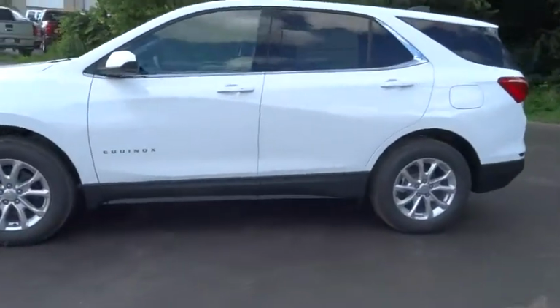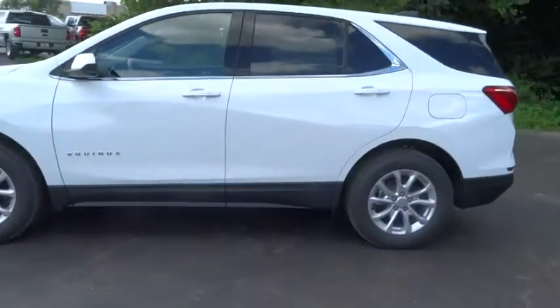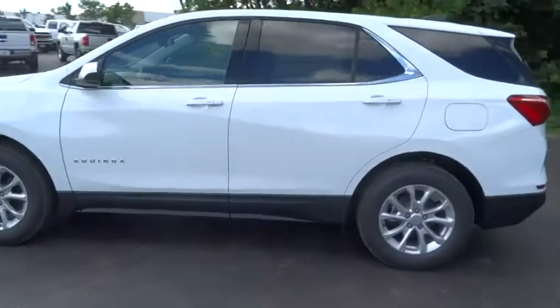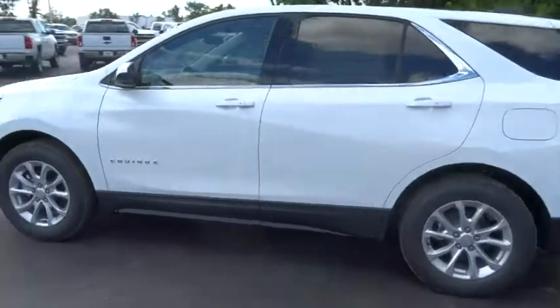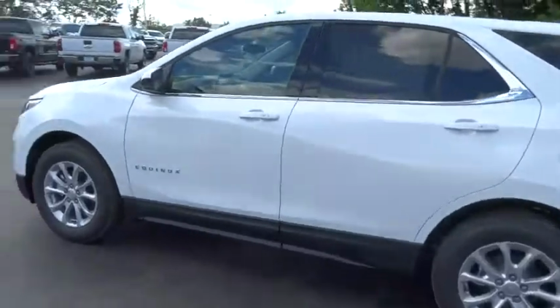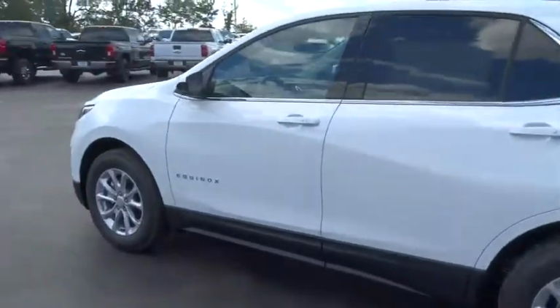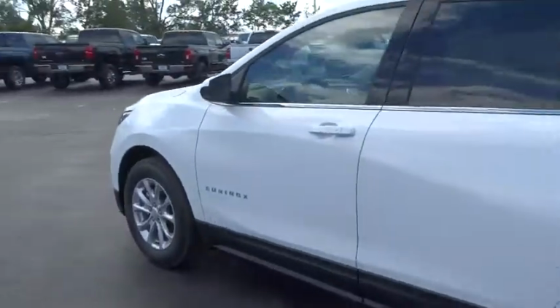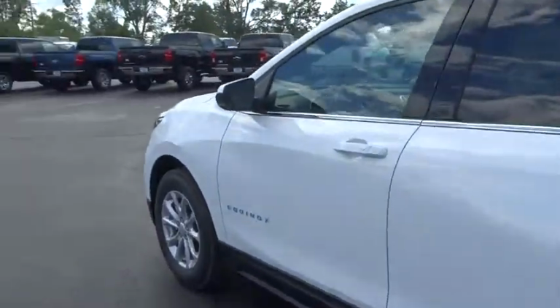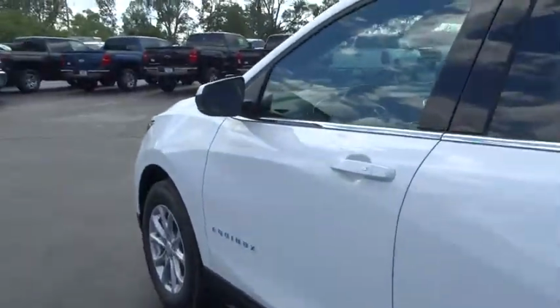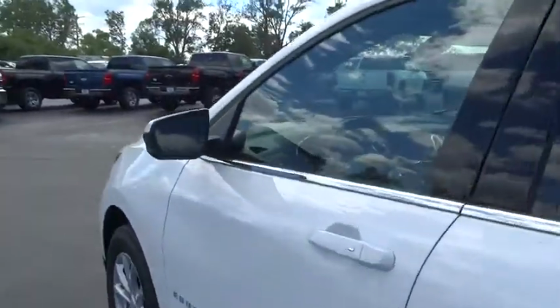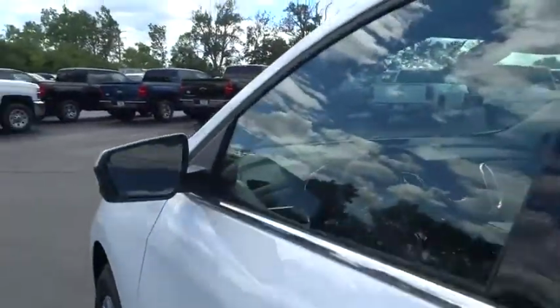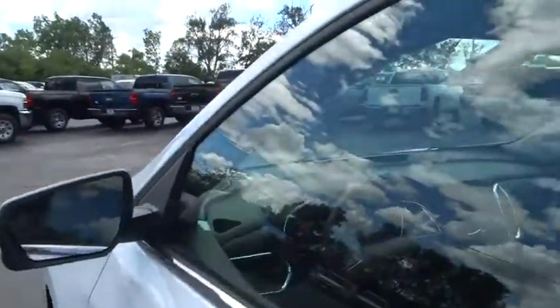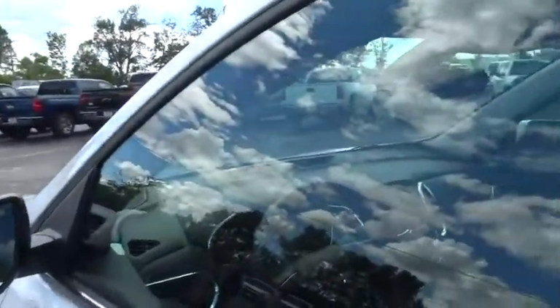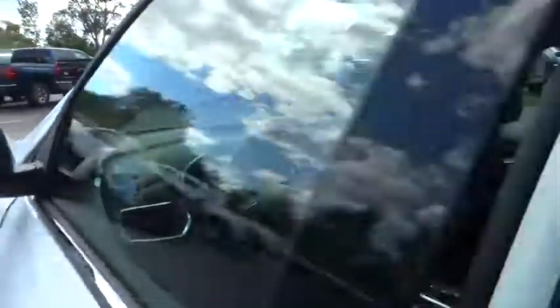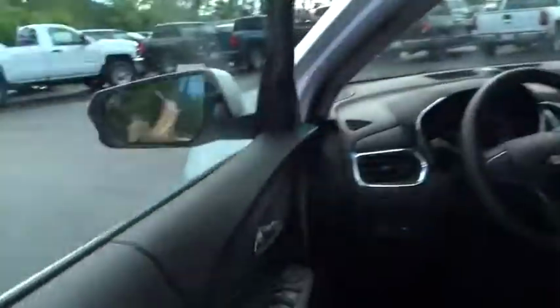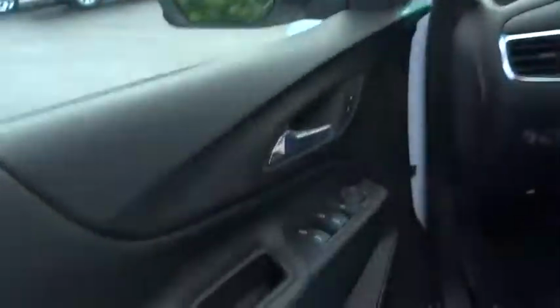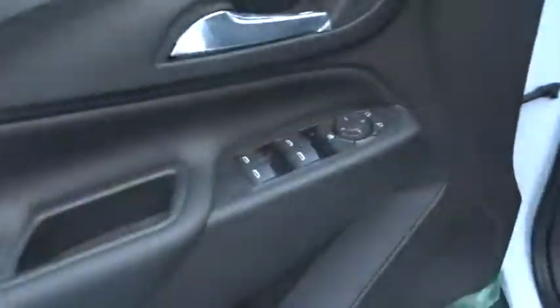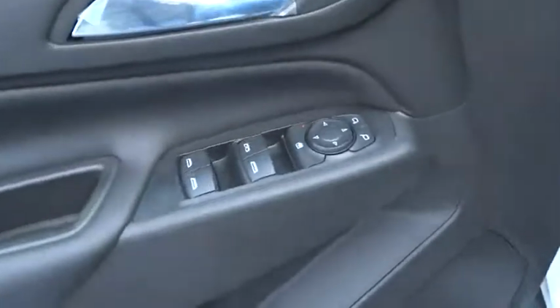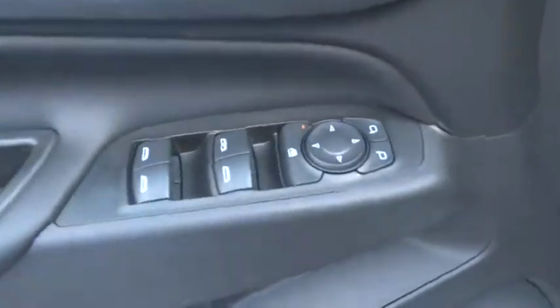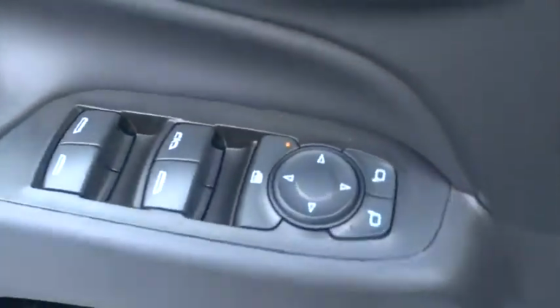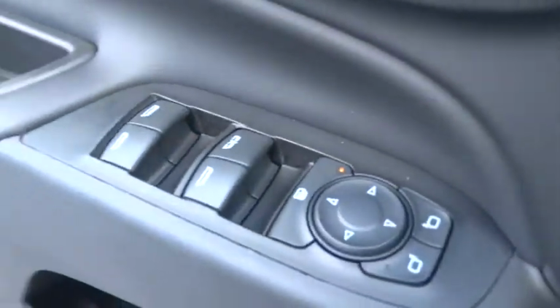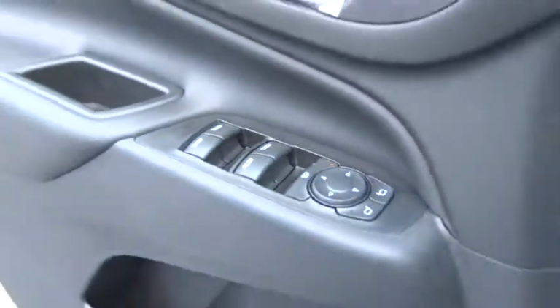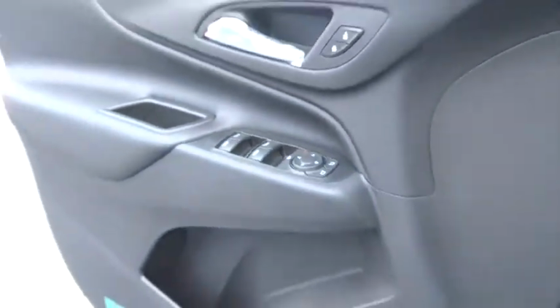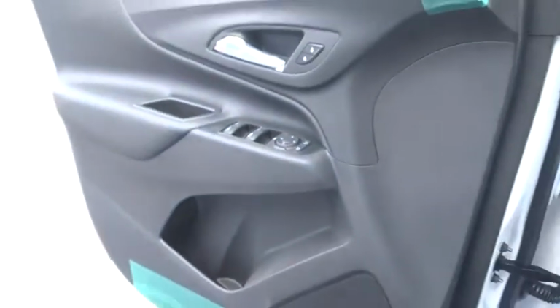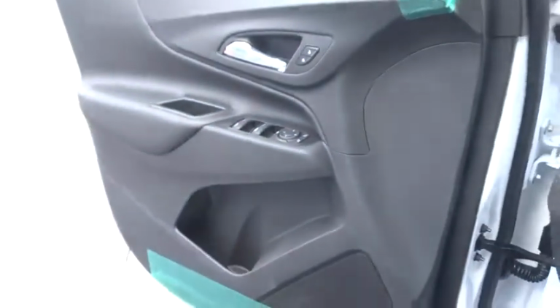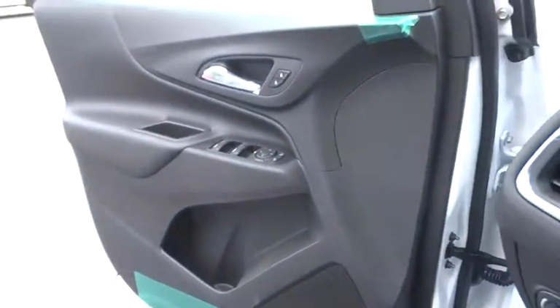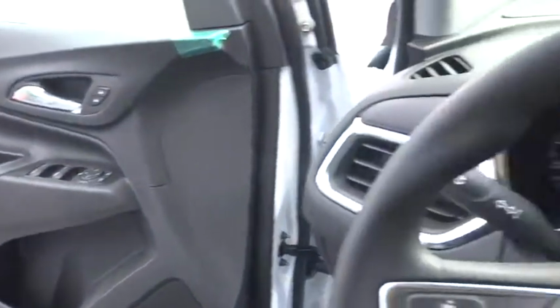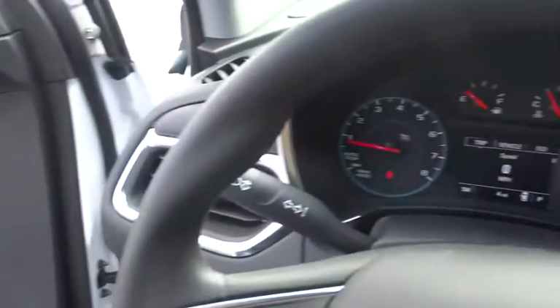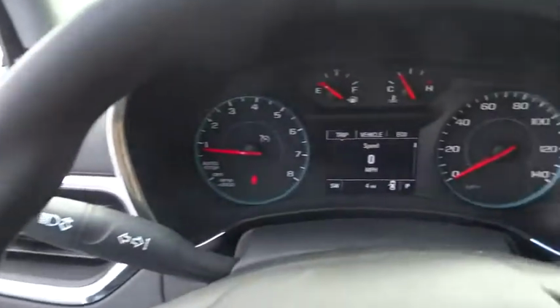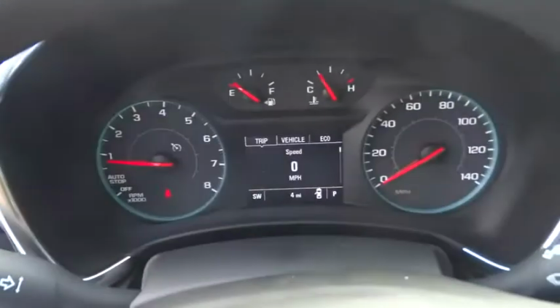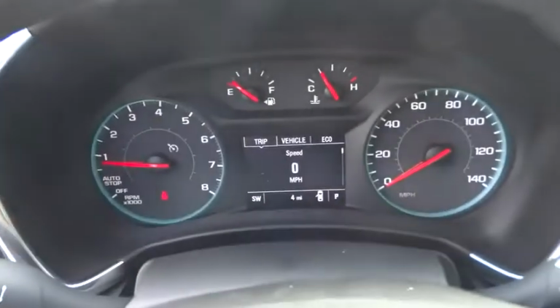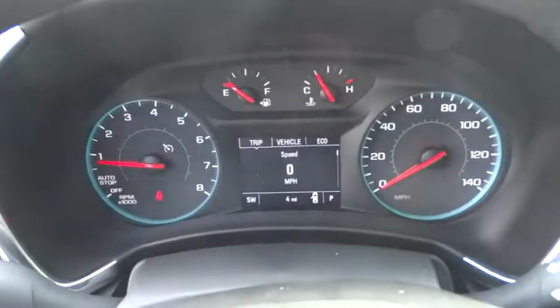Stability control. Keyless entry. Traction control. Steering wheel audio controls. Backup camera. Anti-lock braking system. Bluetooth. Adjustable steering wheel. Aluminum wheels. Keyless start.